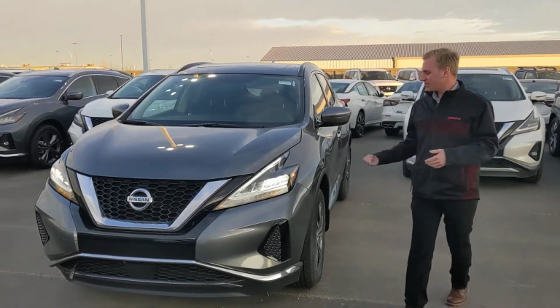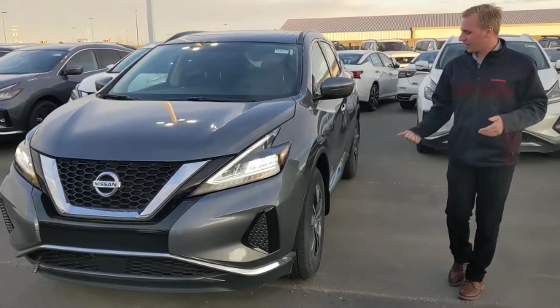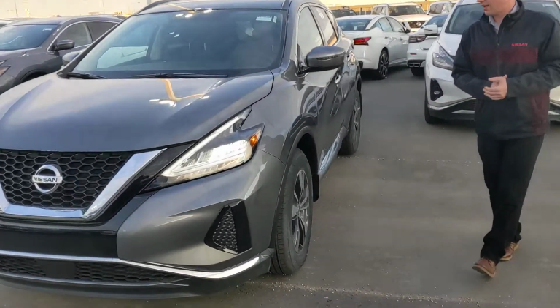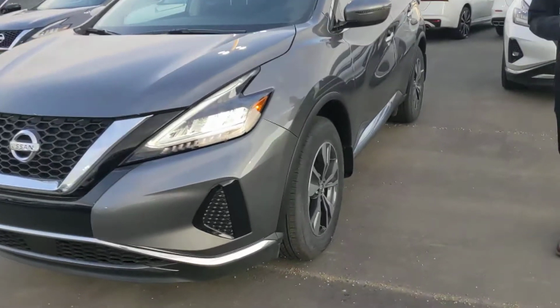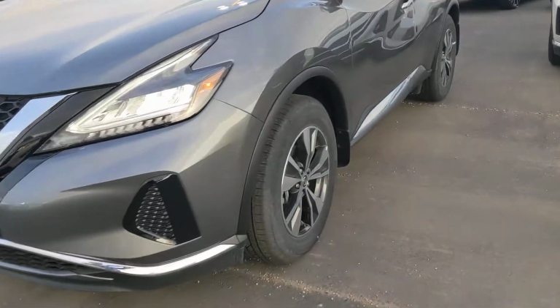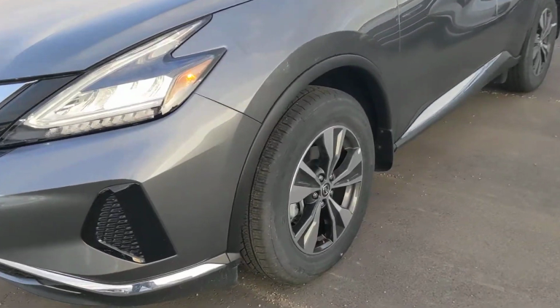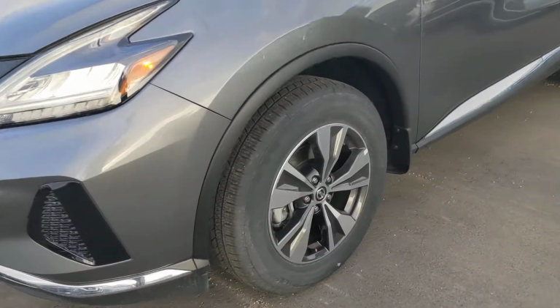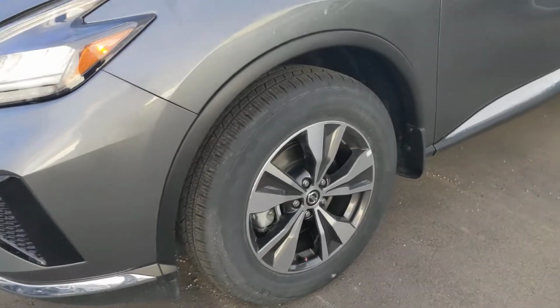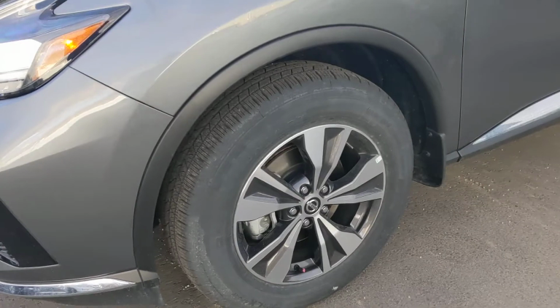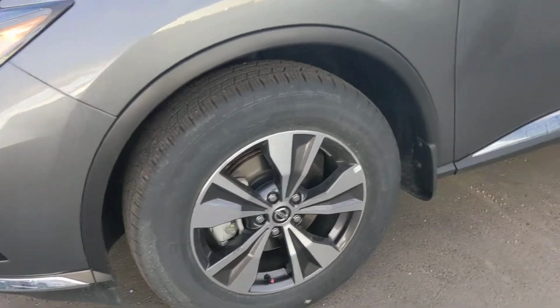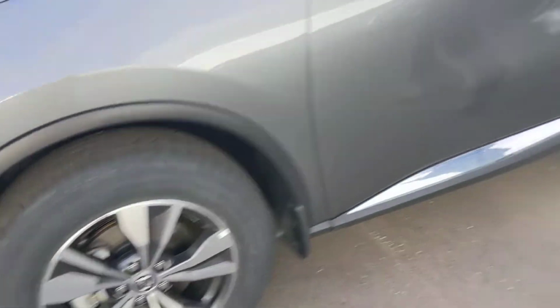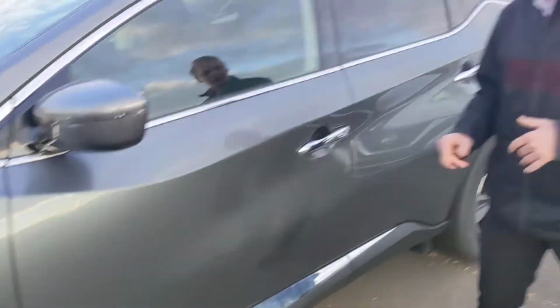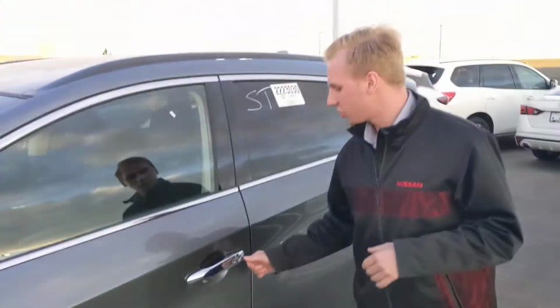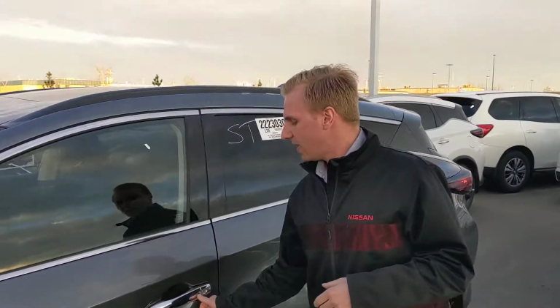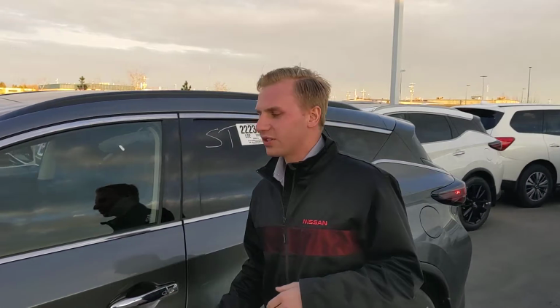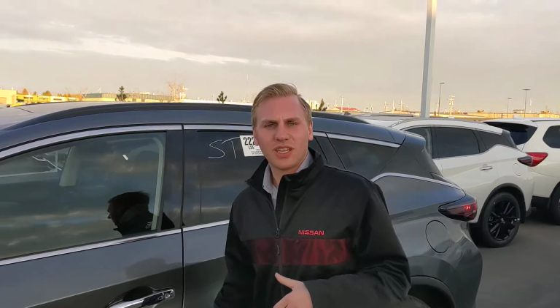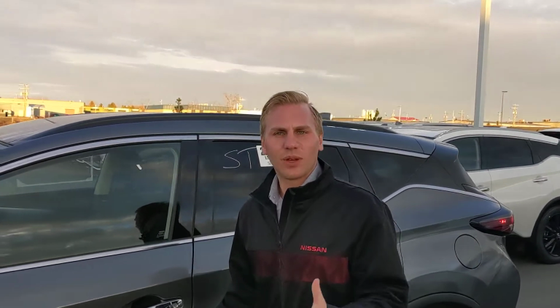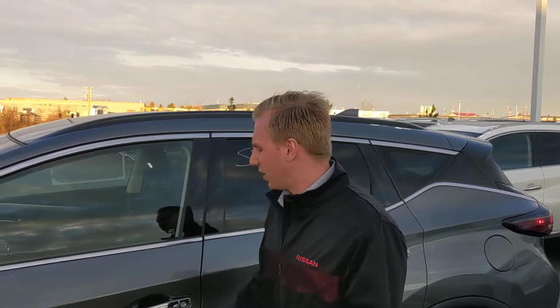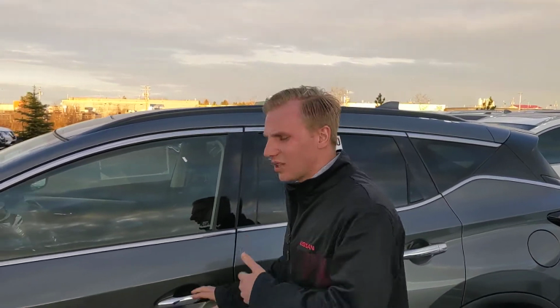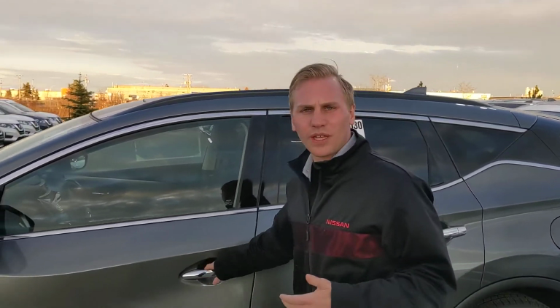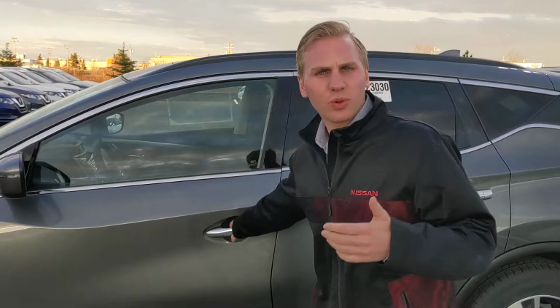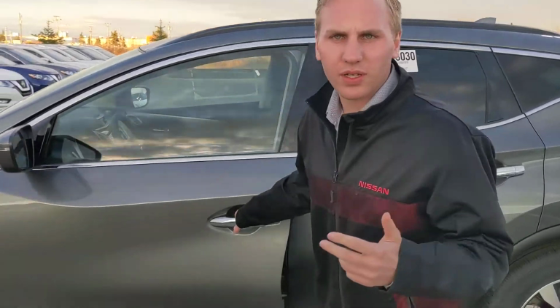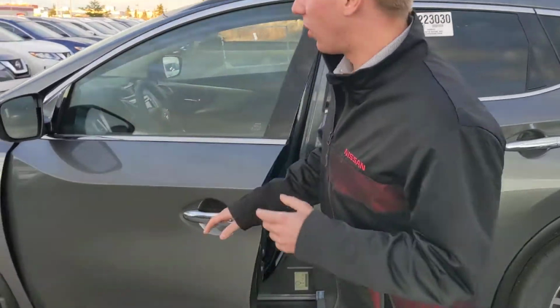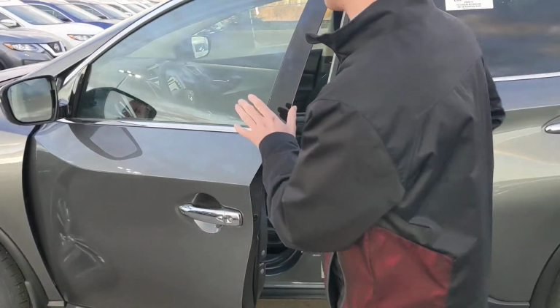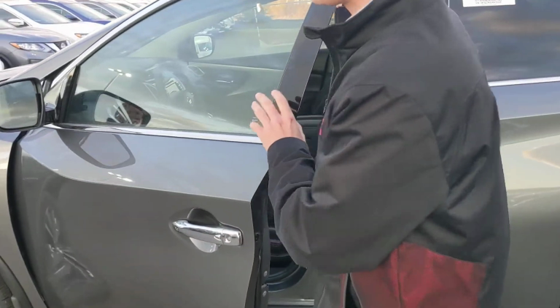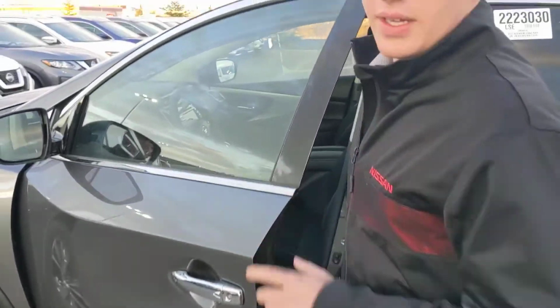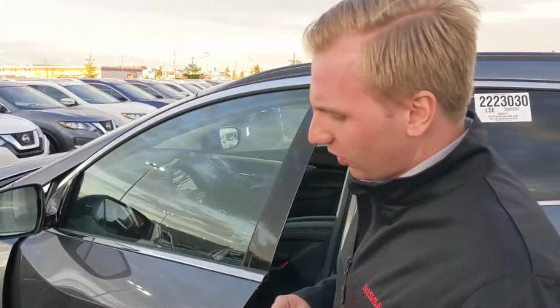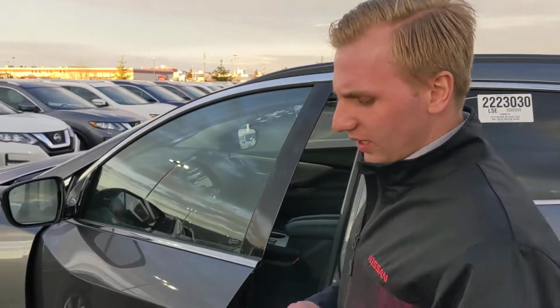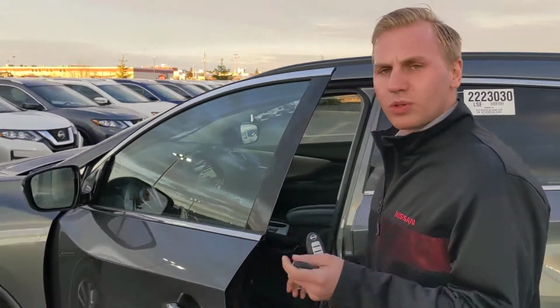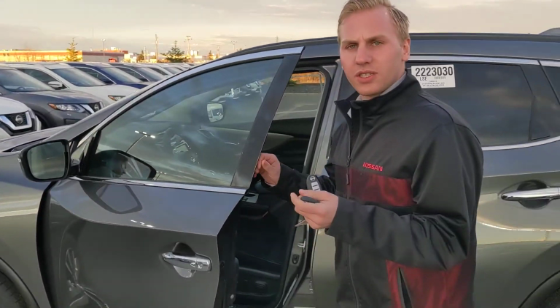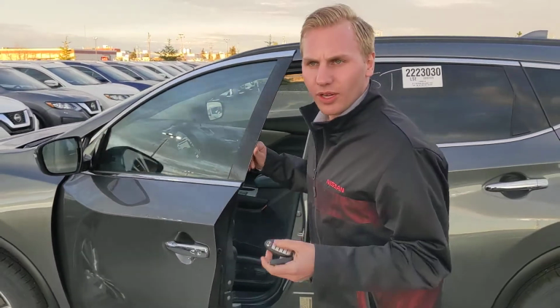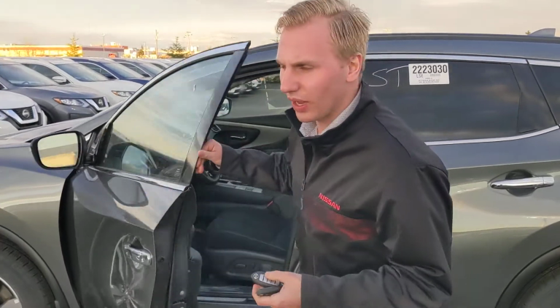Onto the side, you're going to have those 18-inch two-tone aluminum alloy wheels wrapped up in all-season rubber, which really do look sharp. And your intelligent key system on the door here — one click opens the driver's door, two clicks open all four doors of the vehicle. This vehicle also does have a remote start system on it as well.